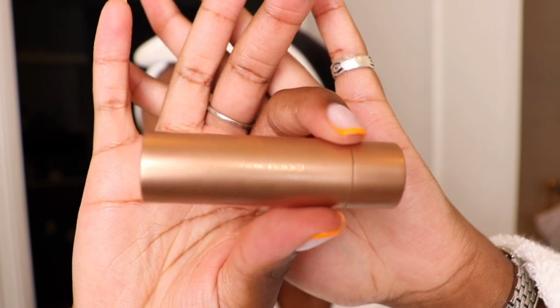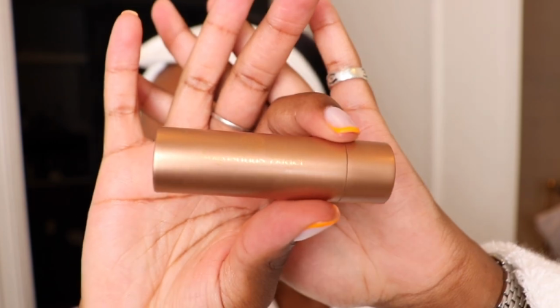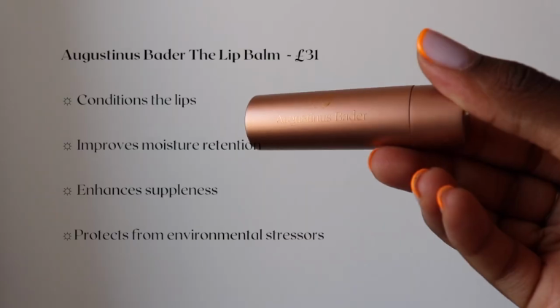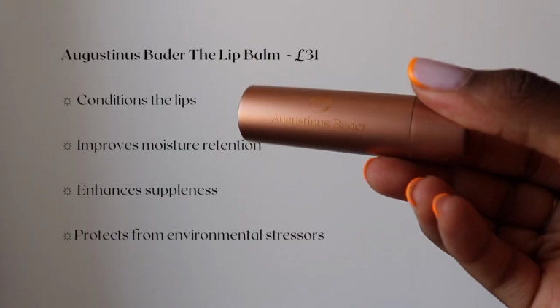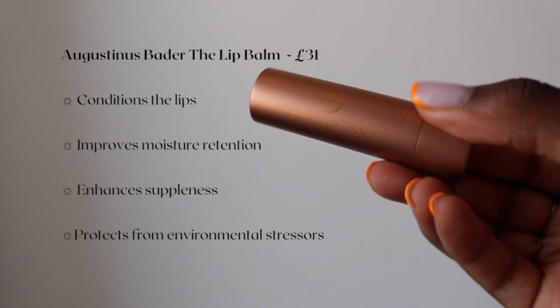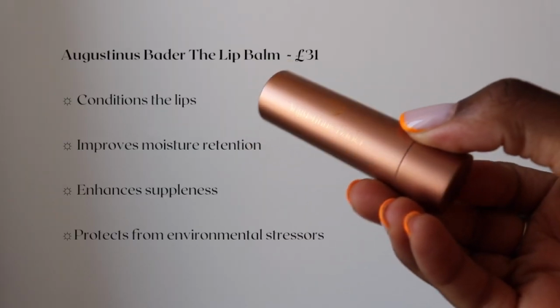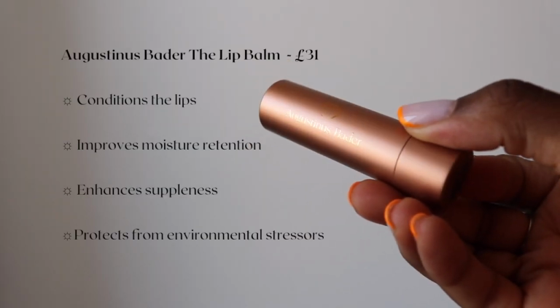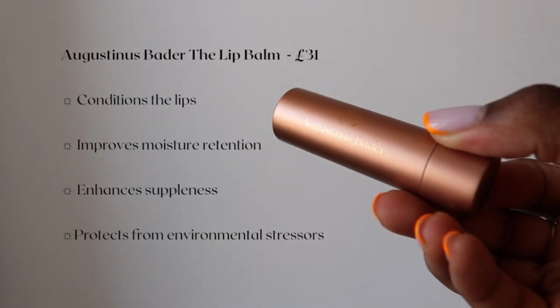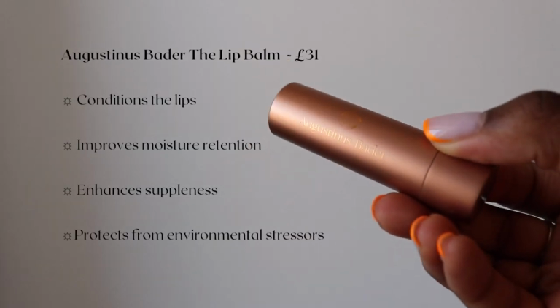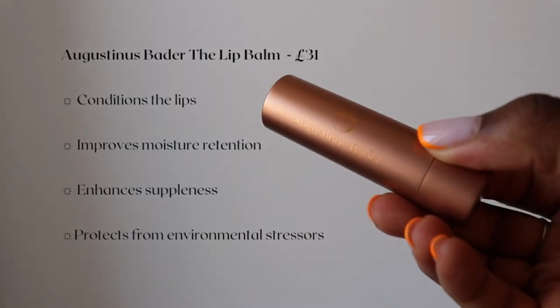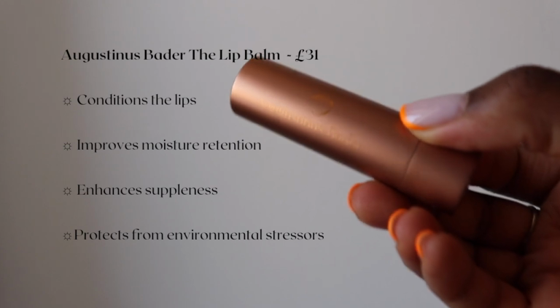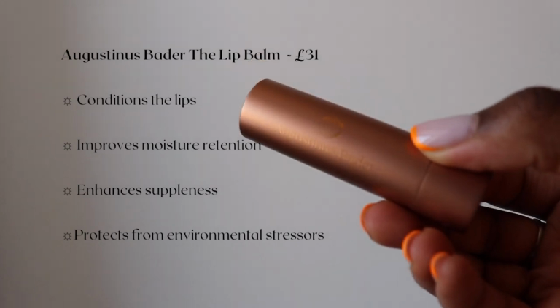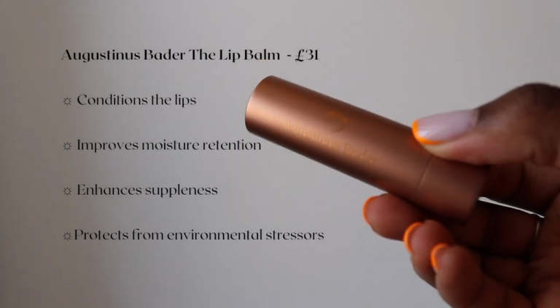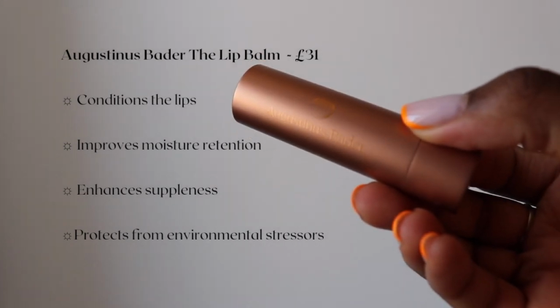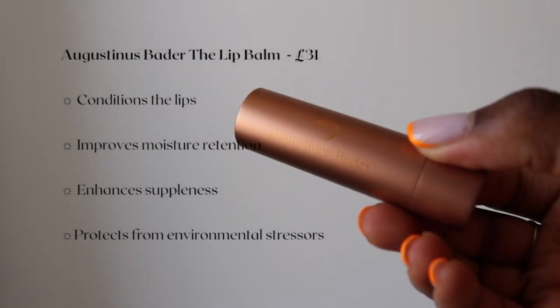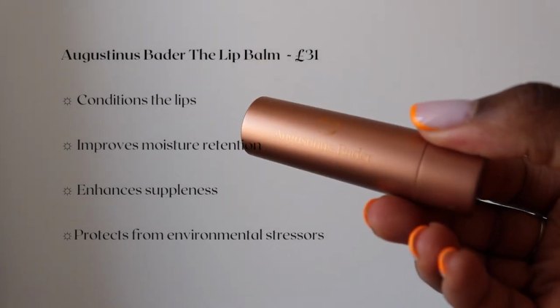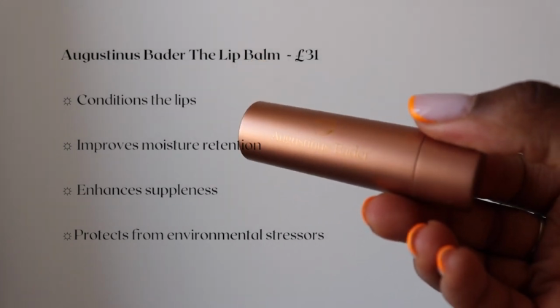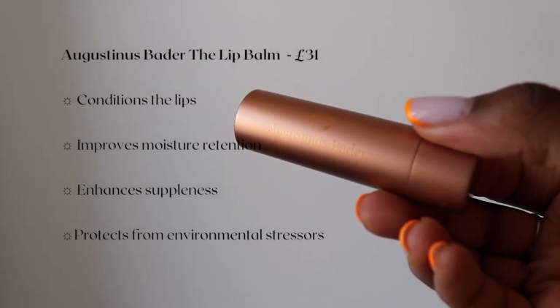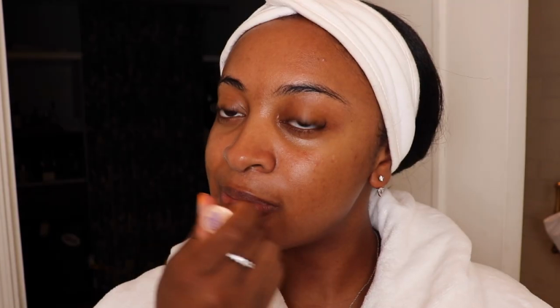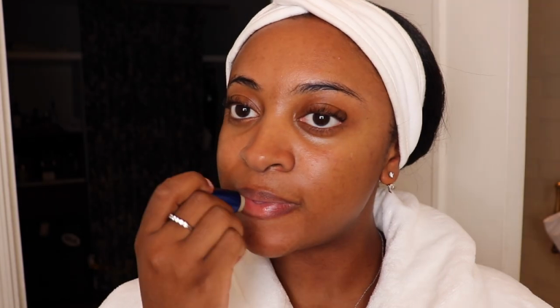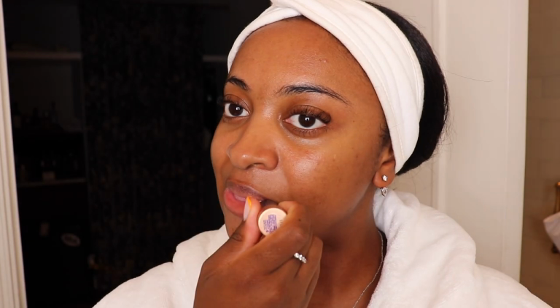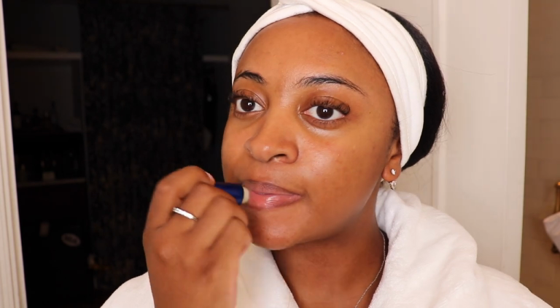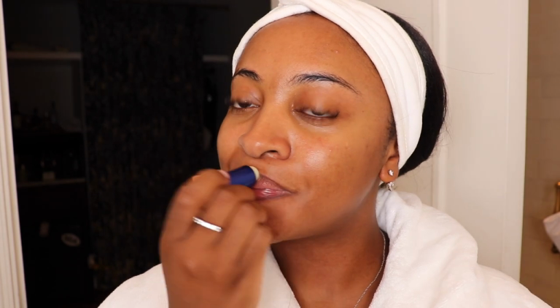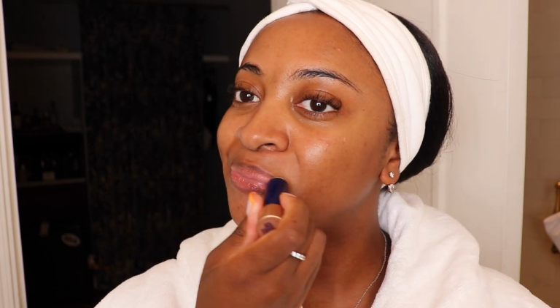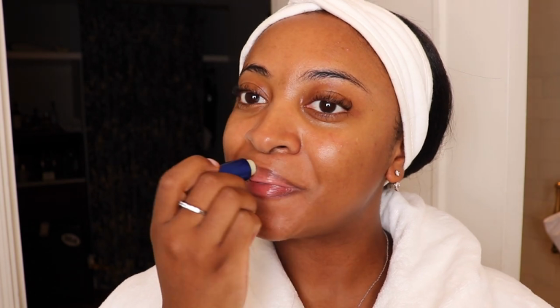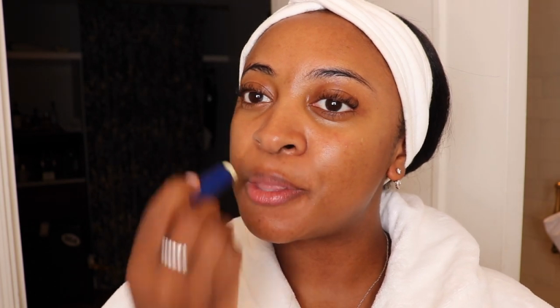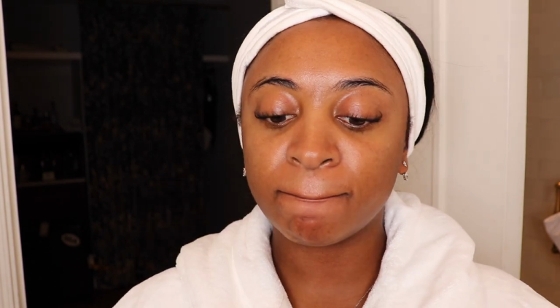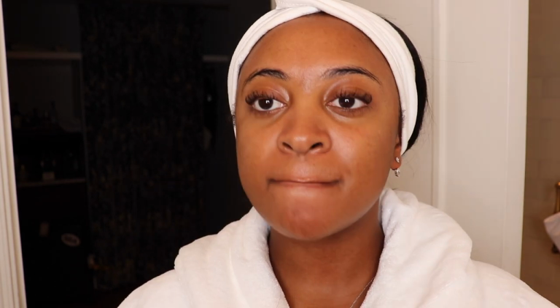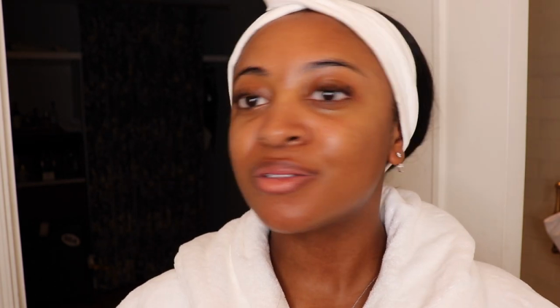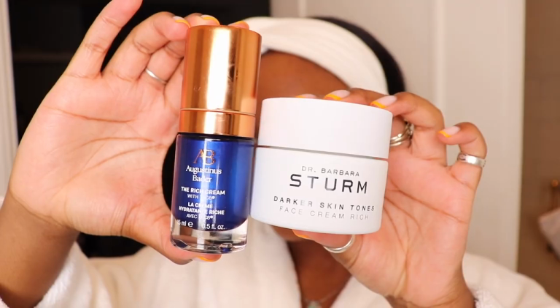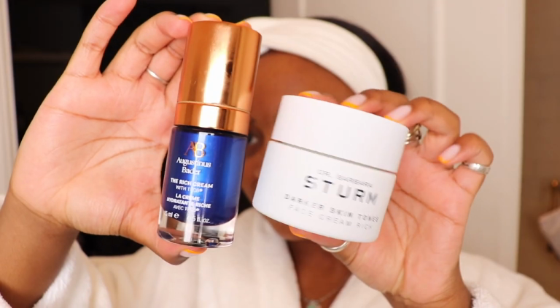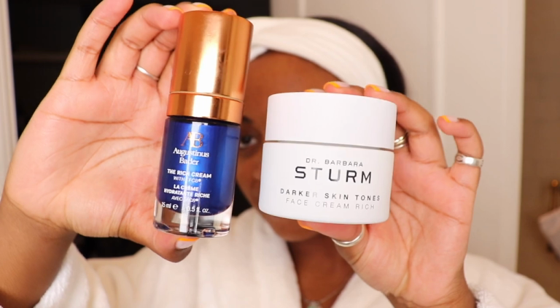Now I'm using my Augustina Spada Lip Balm. Honestly, I do like this, but I do have other lip balms that I feel are just slightly more long-lasting. I feel like this is a base lip balm and I want more on top.